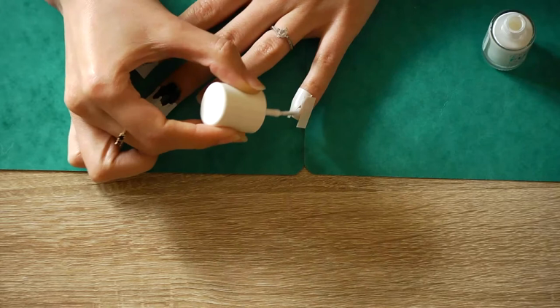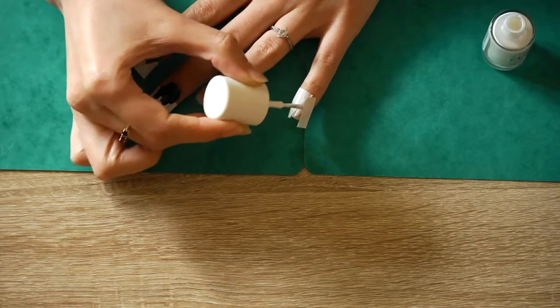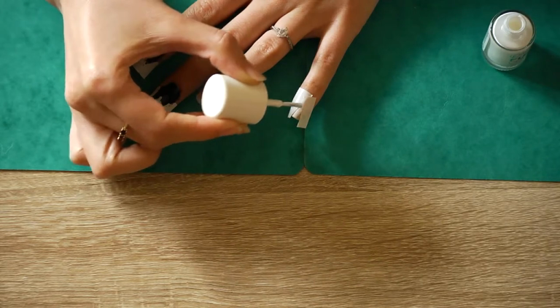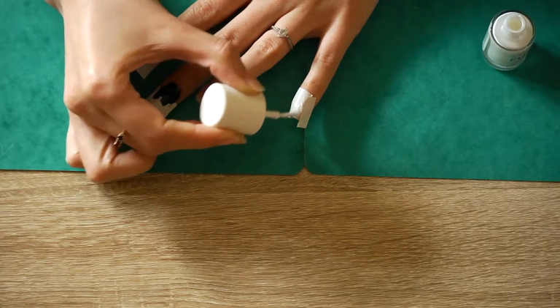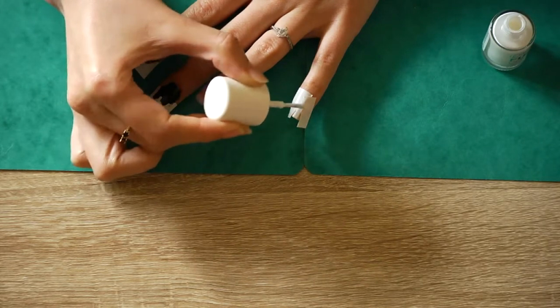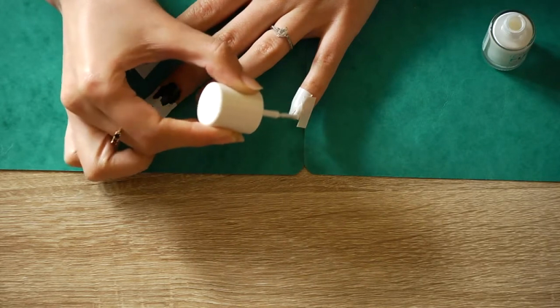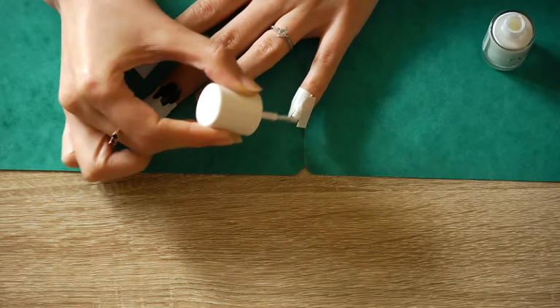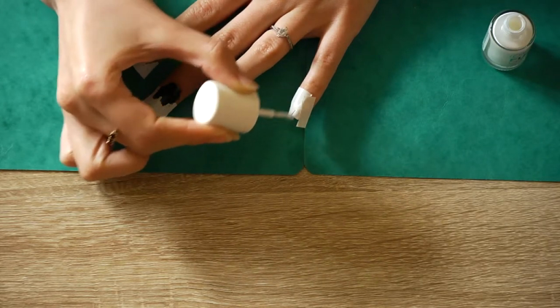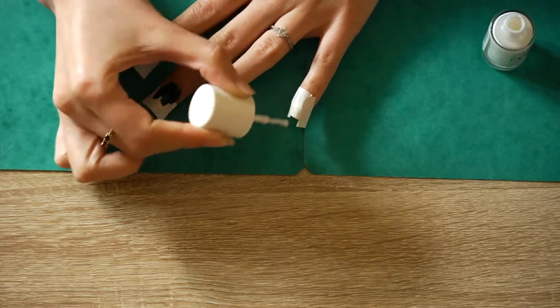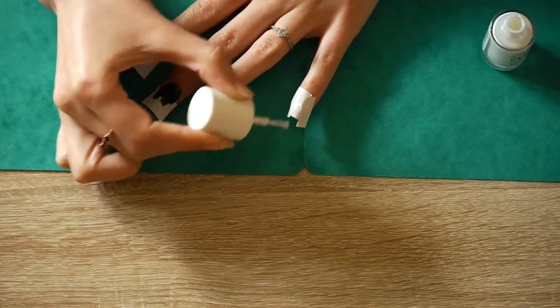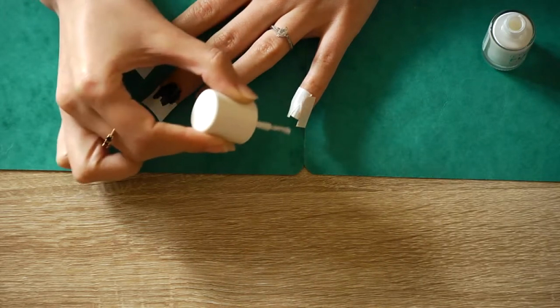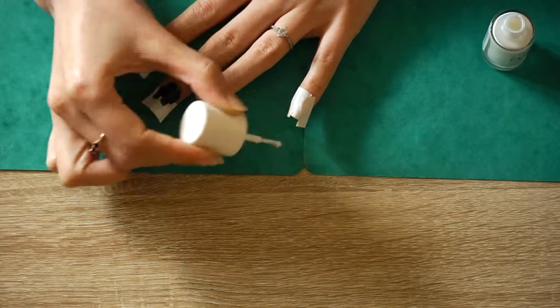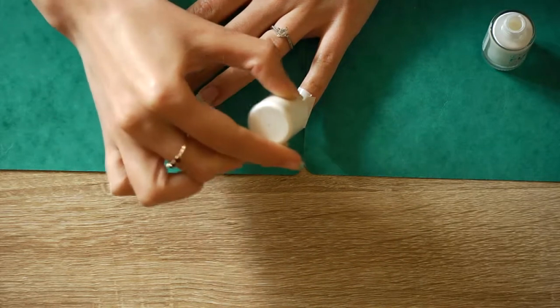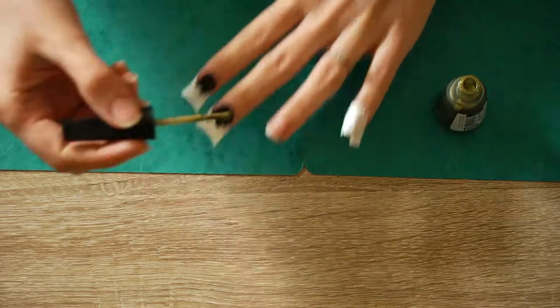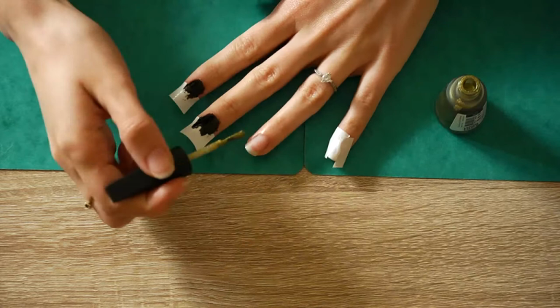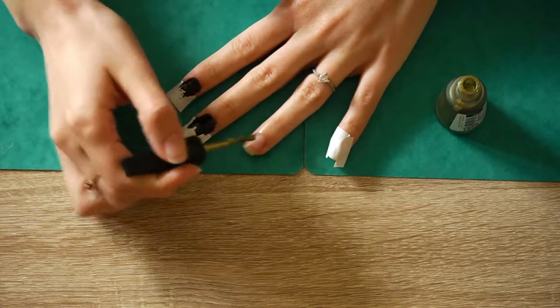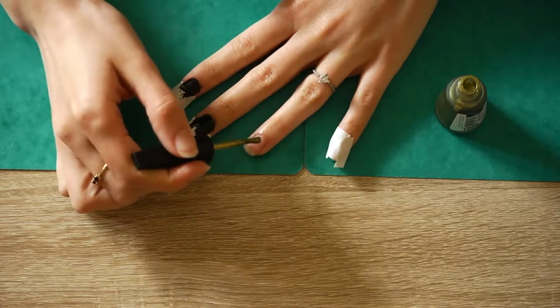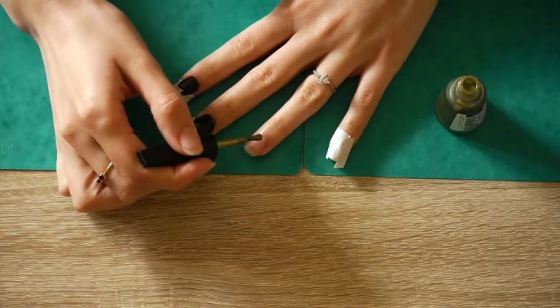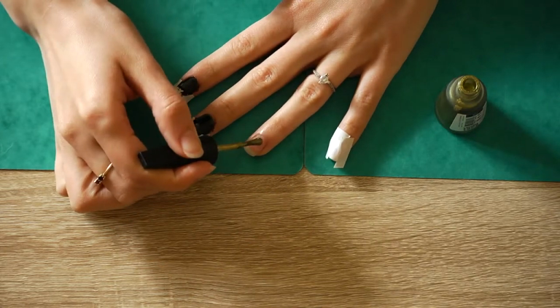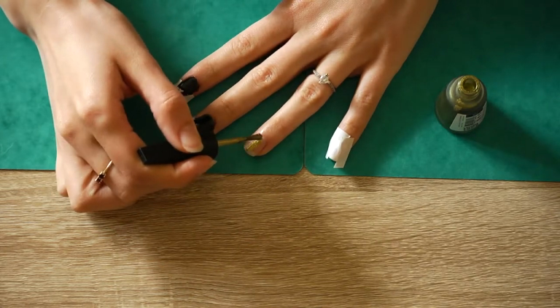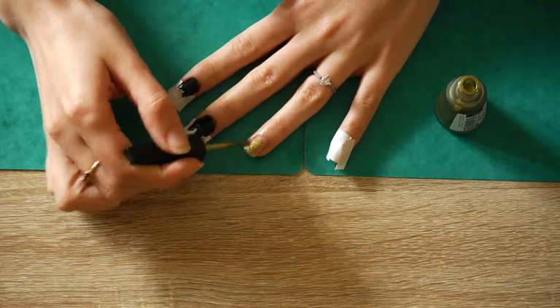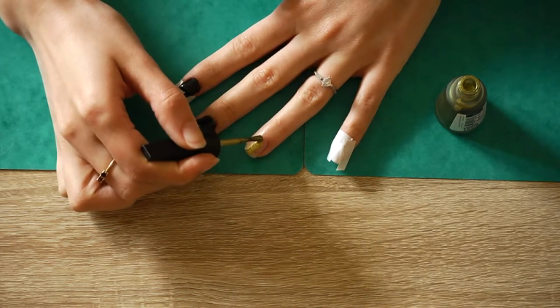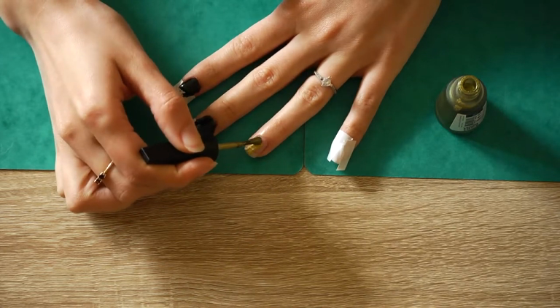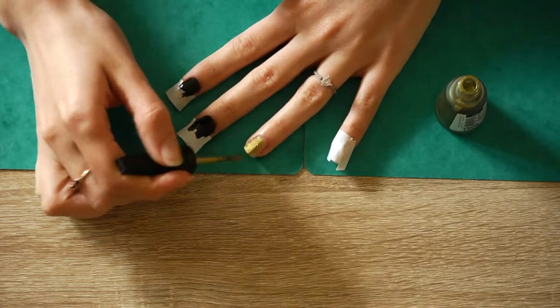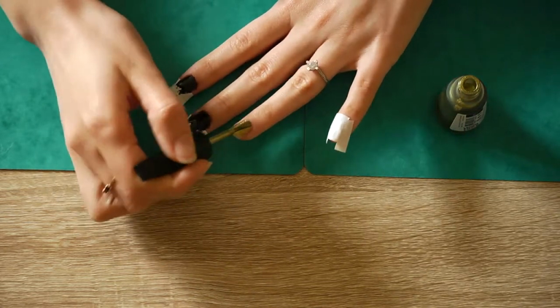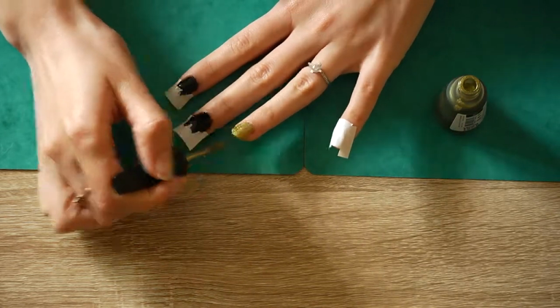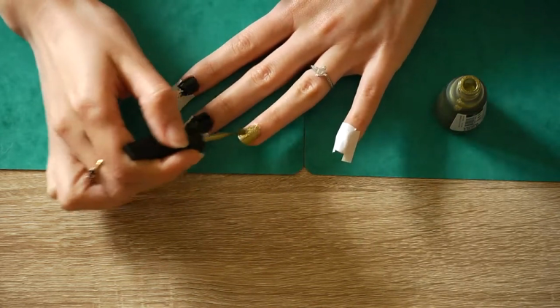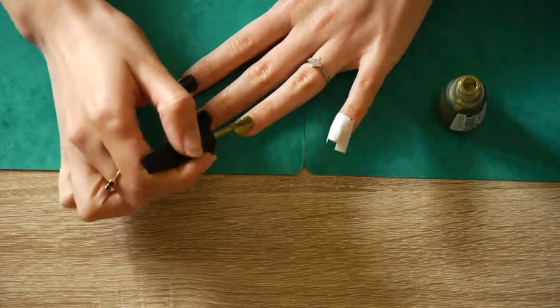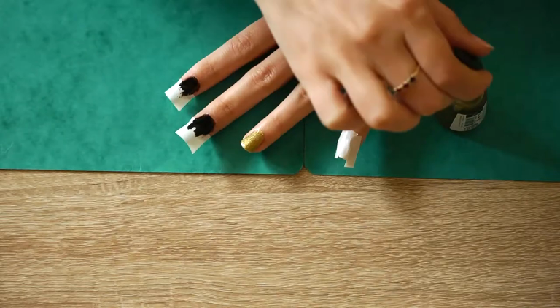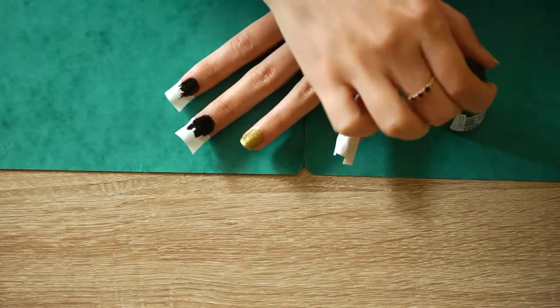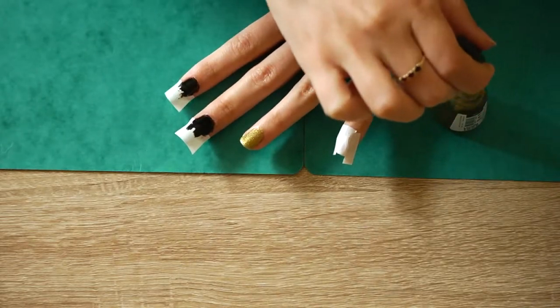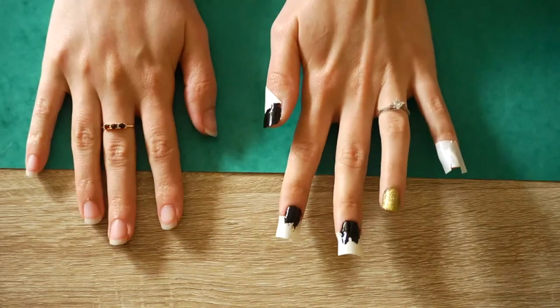For the pinky use some white polish. And for the ring finger the gold nail polish. Let them dry for 10 to 15 minutes or more if needed.